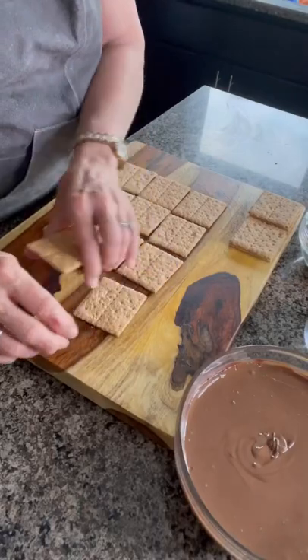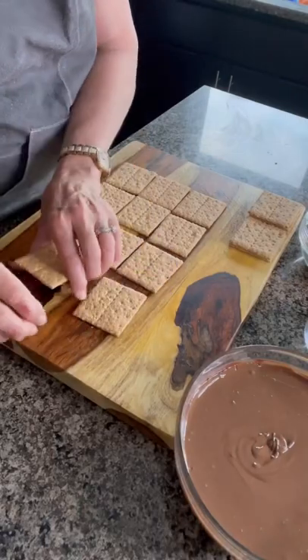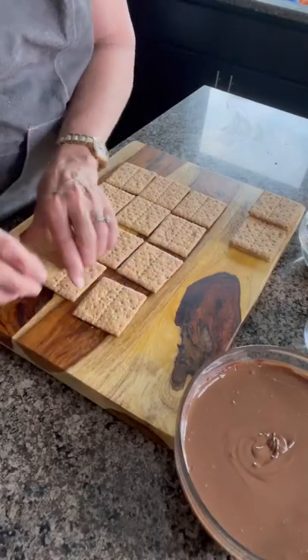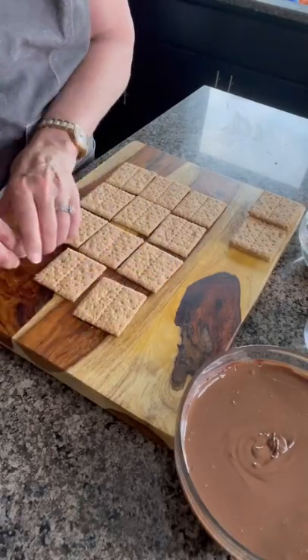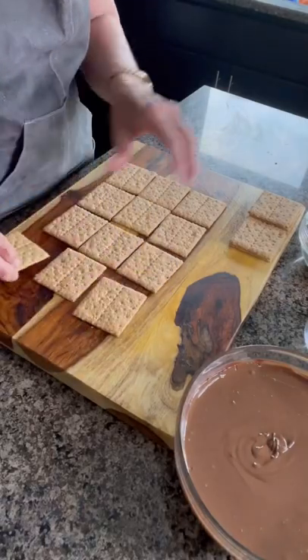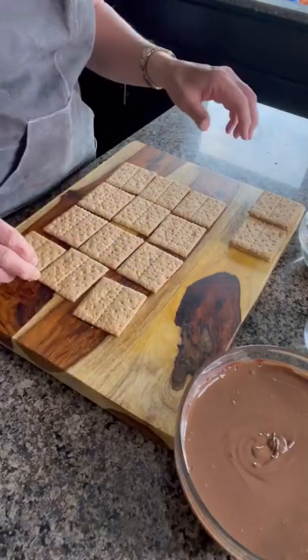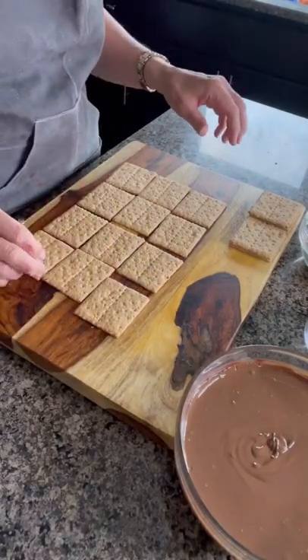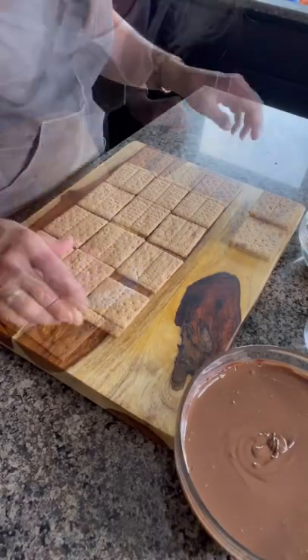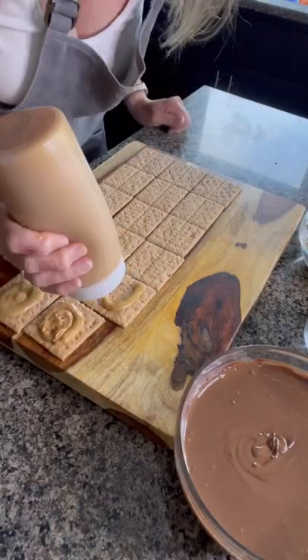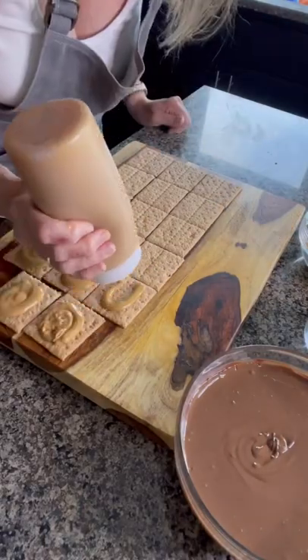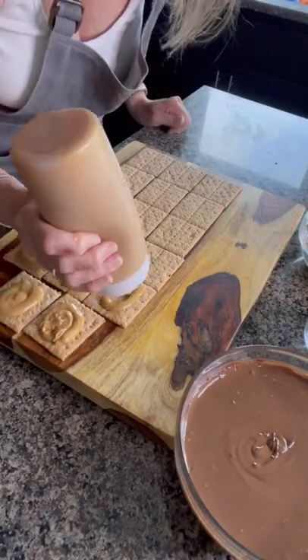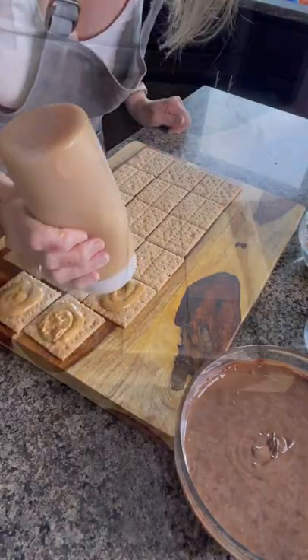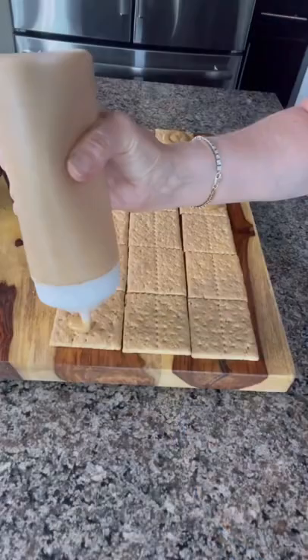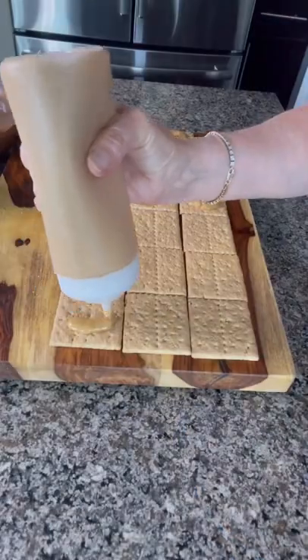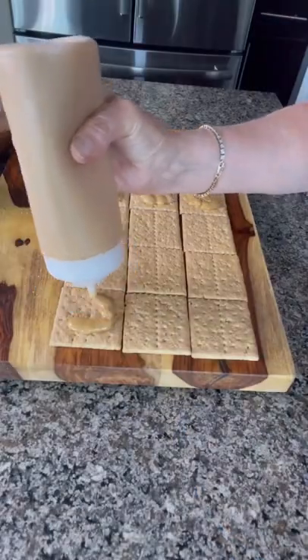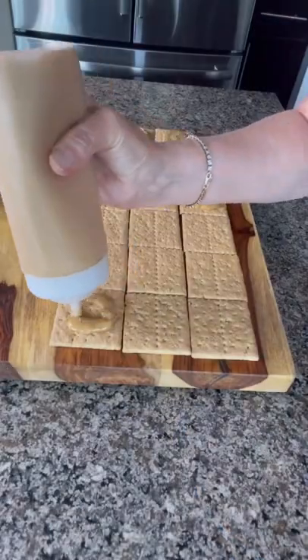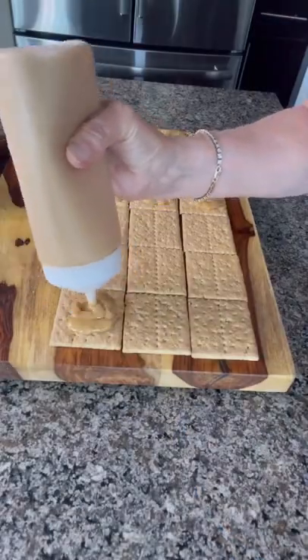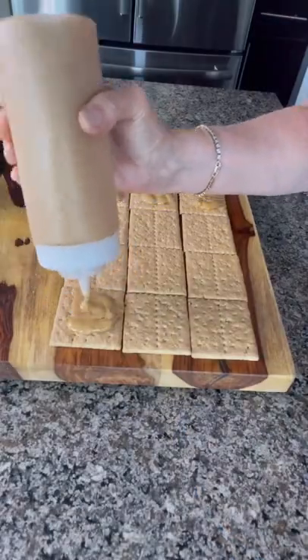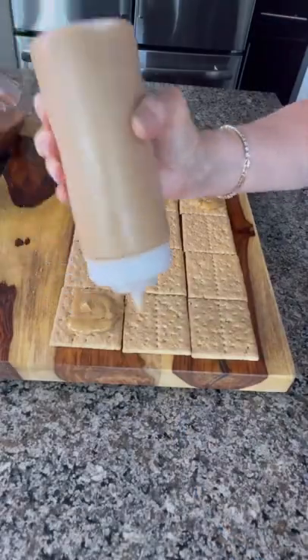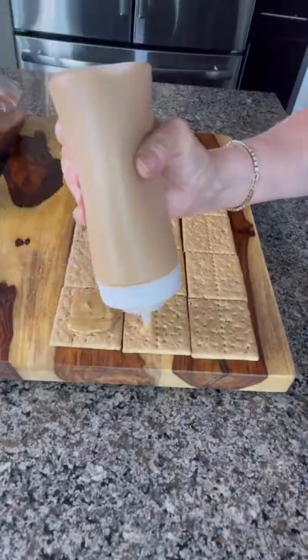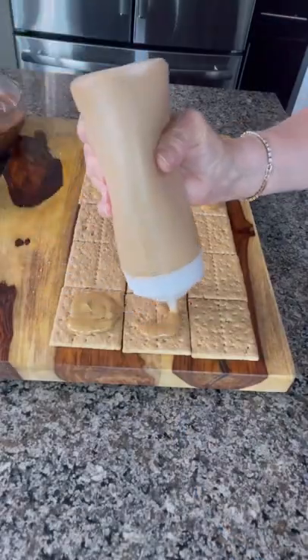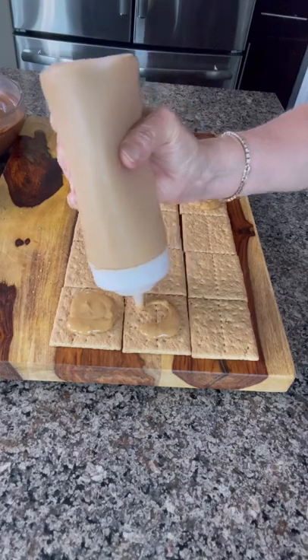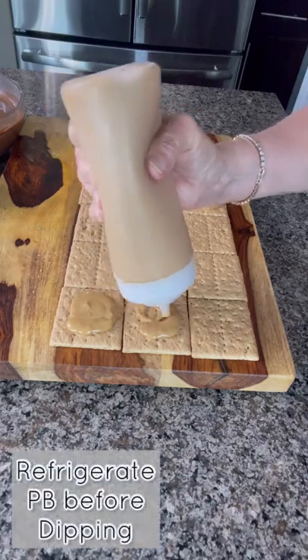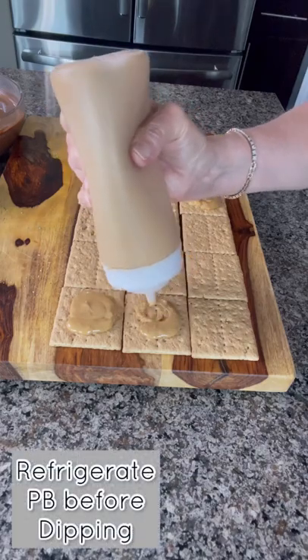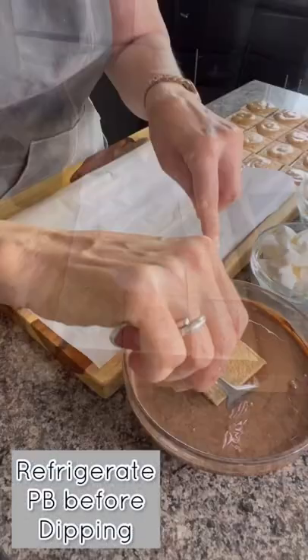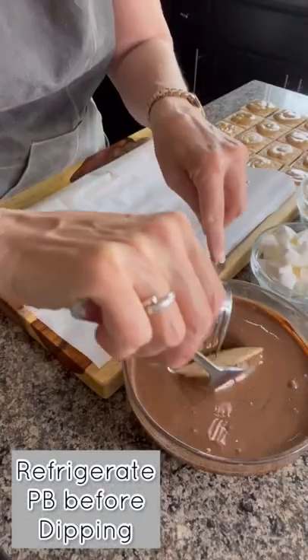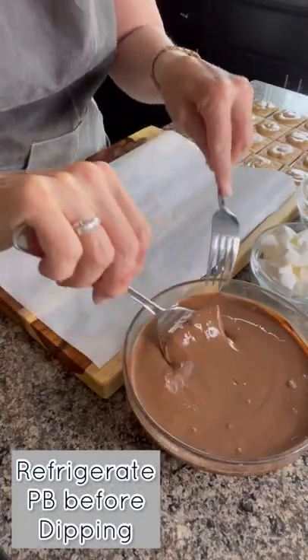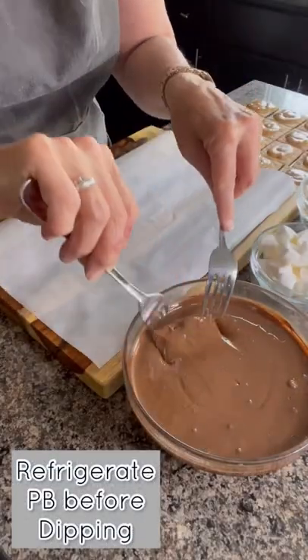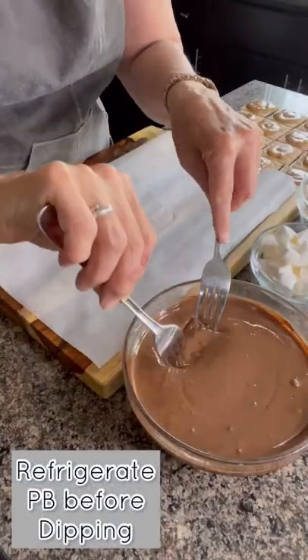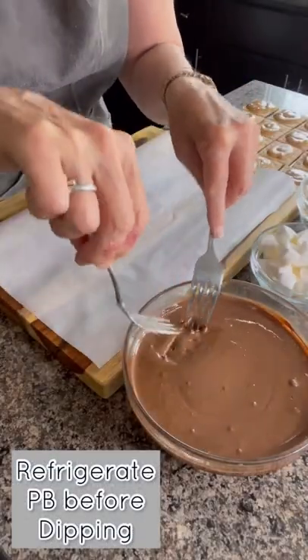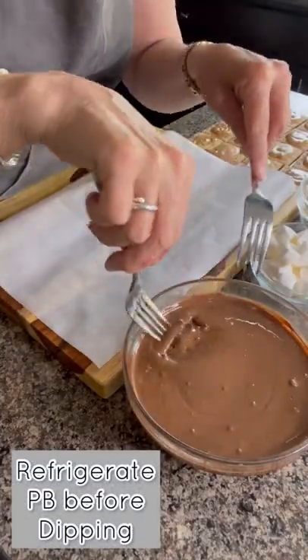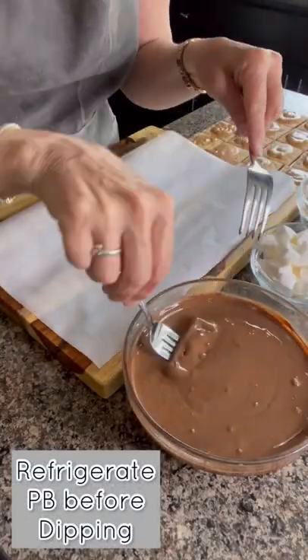Lay your graham crackers and pipe peanut butter on top. Refrigerate for 10 minutes and dip into chocolate.